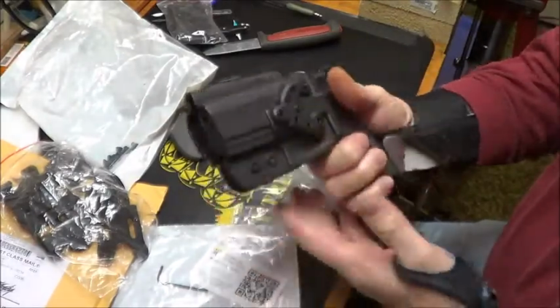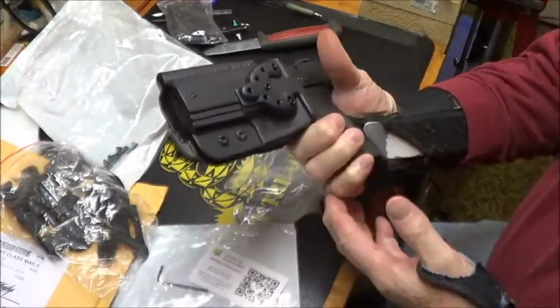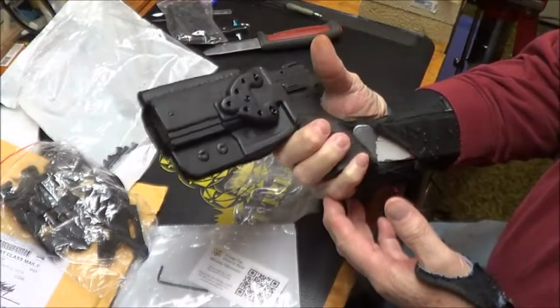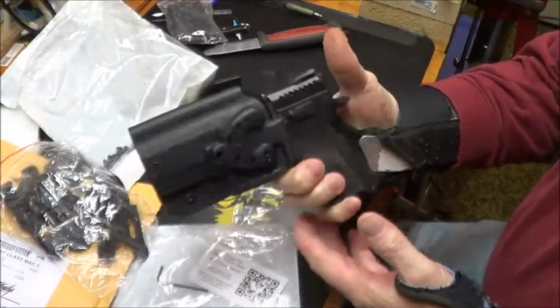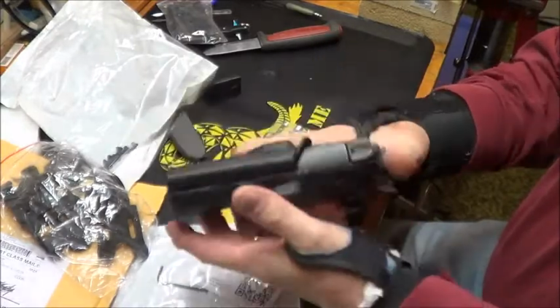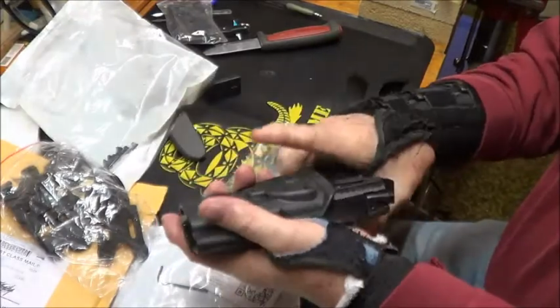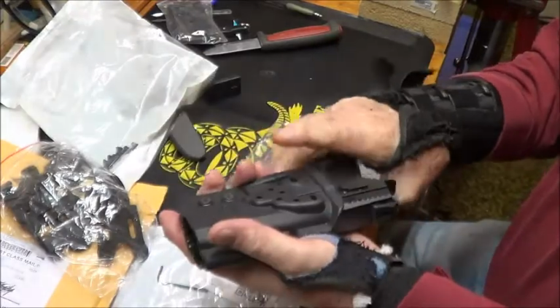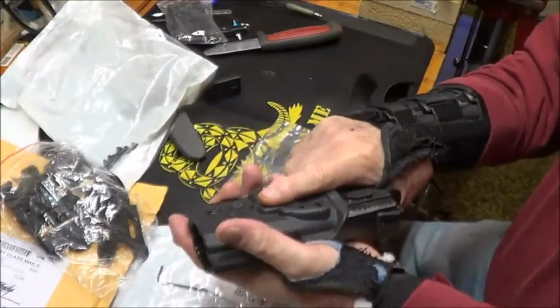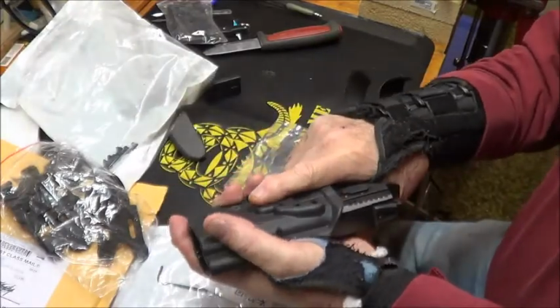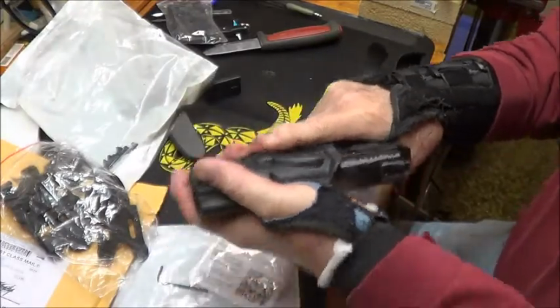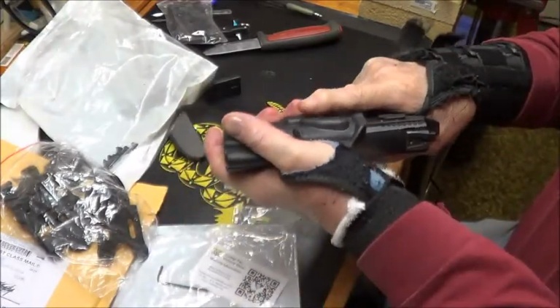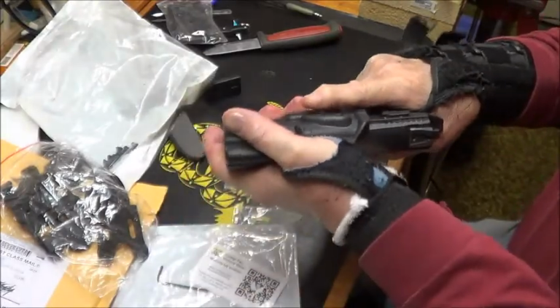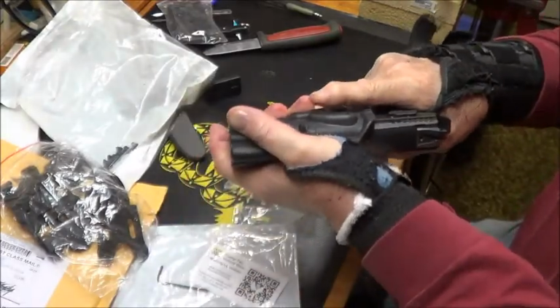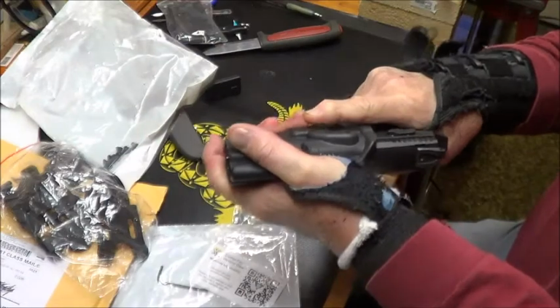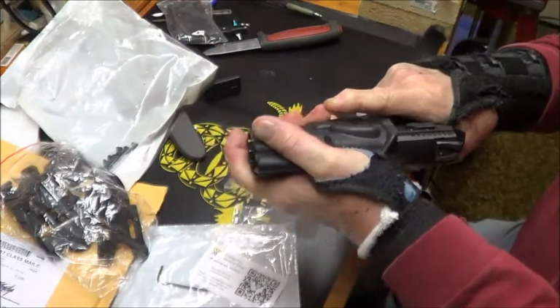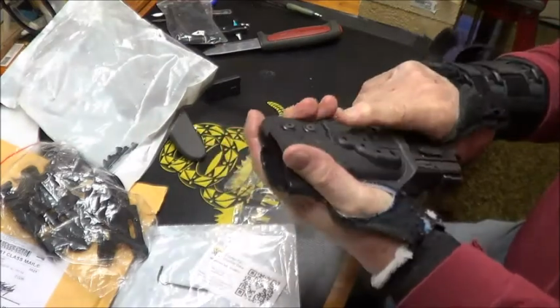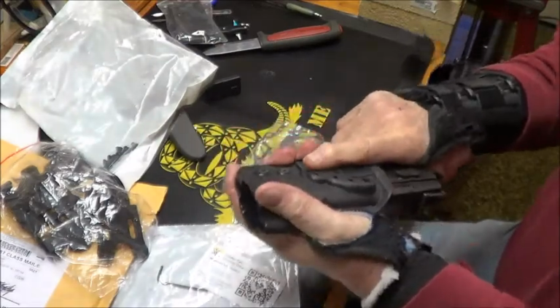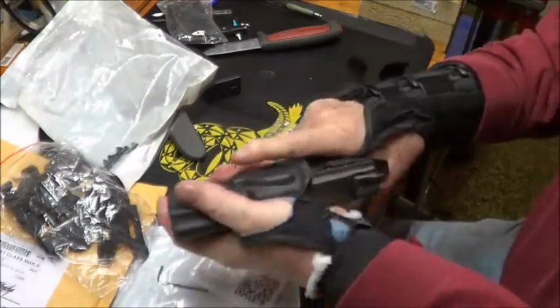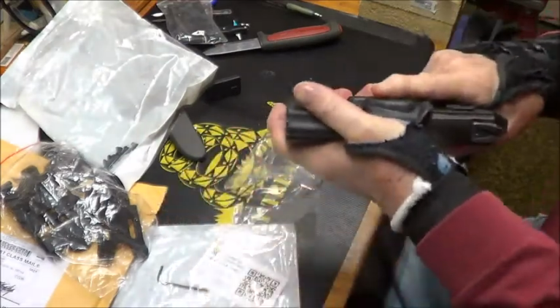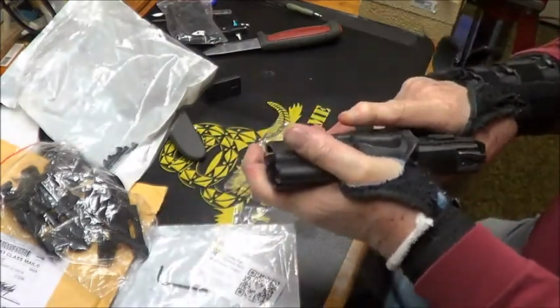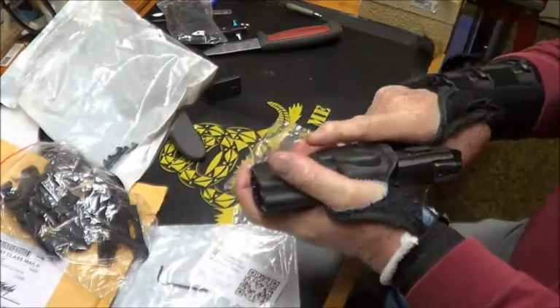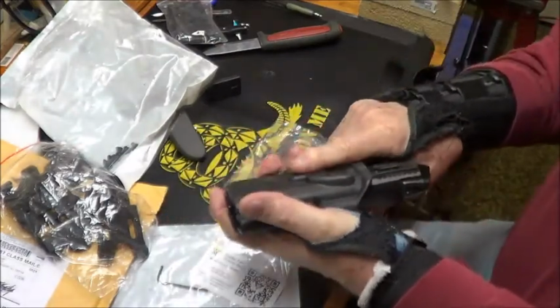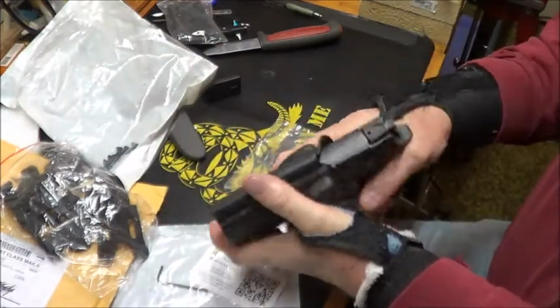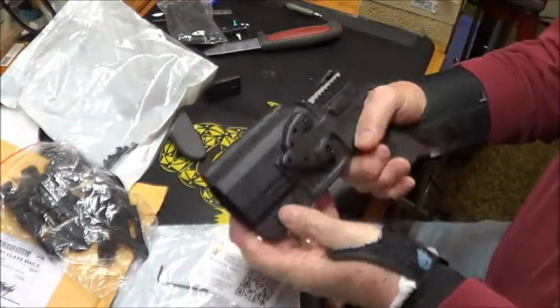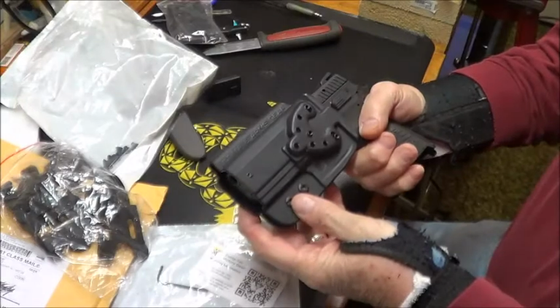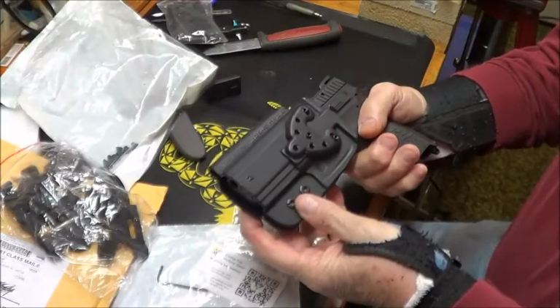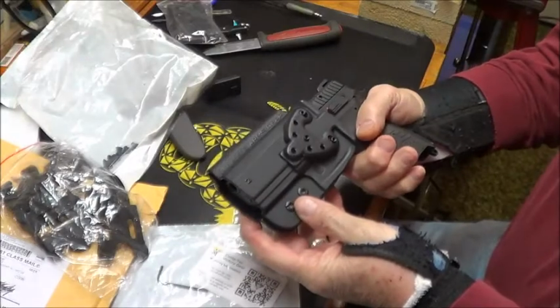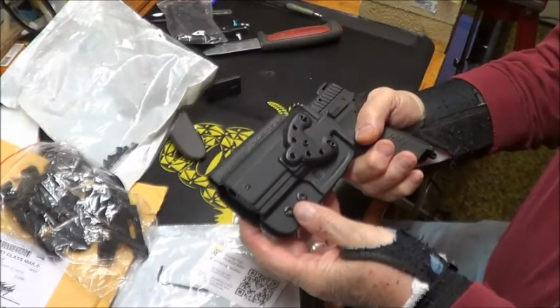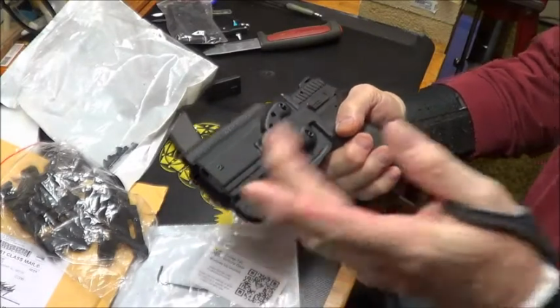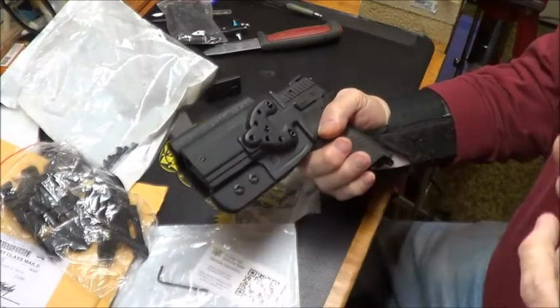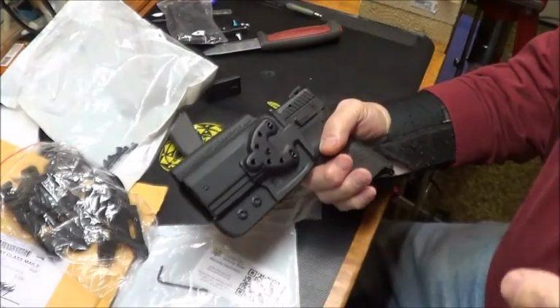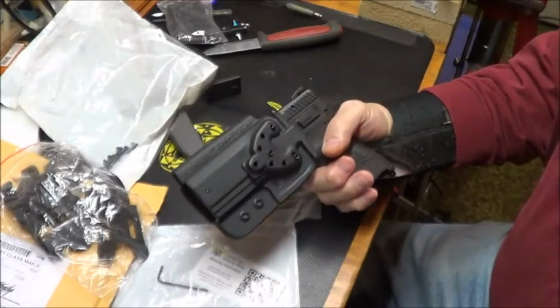Seems like a pretty nice solid holster. Comtec makes nice holsters. Boy, that thing is tight — I can loosen that up. But anyway, we'll get back with you.